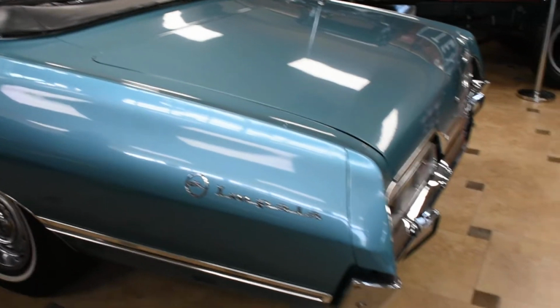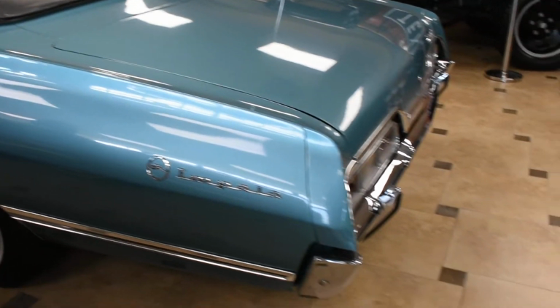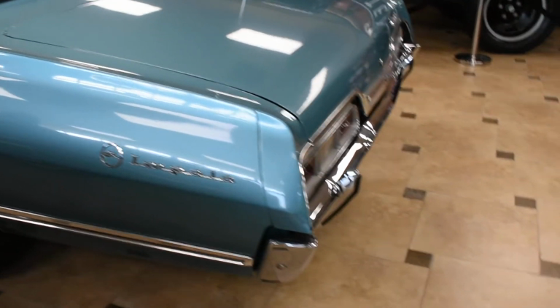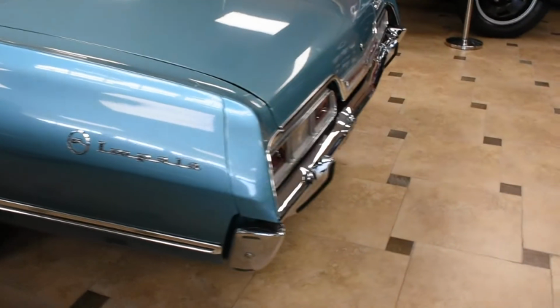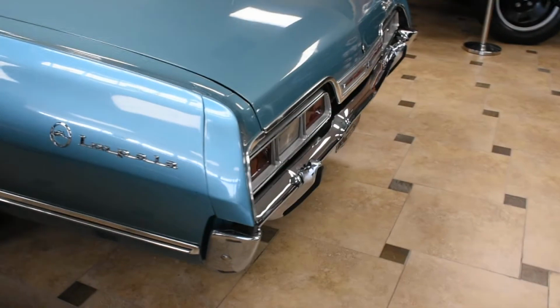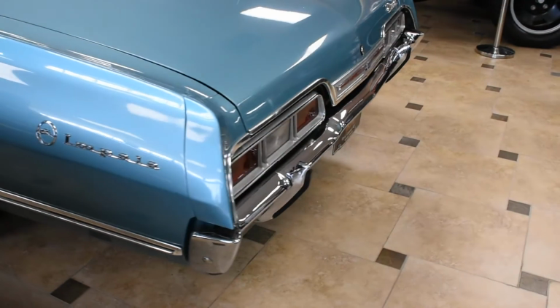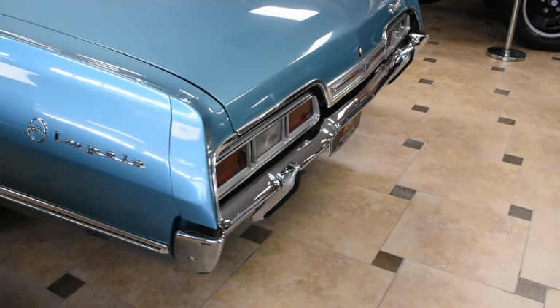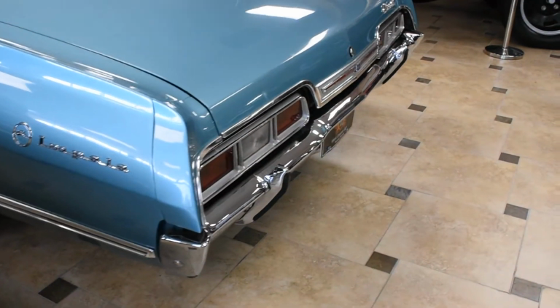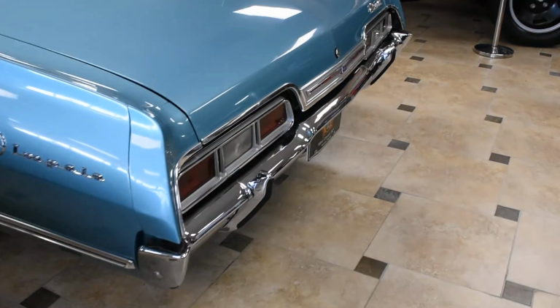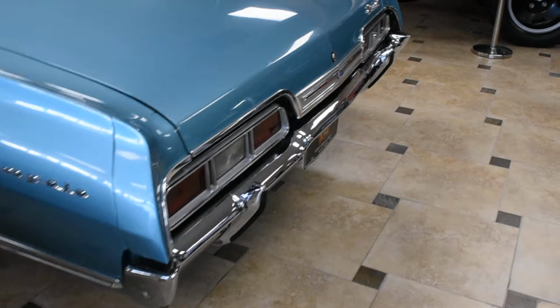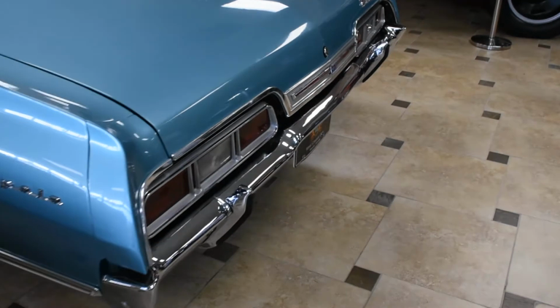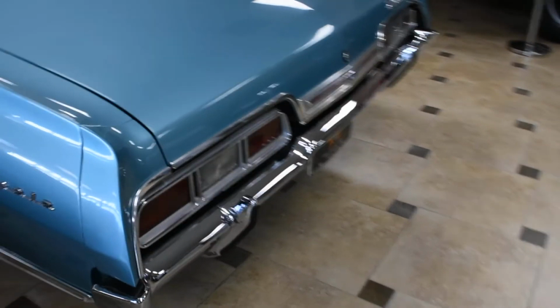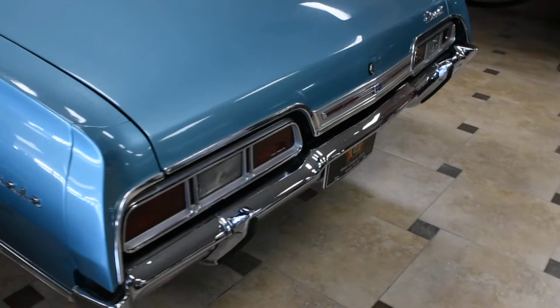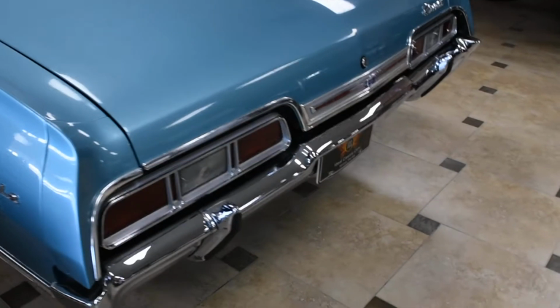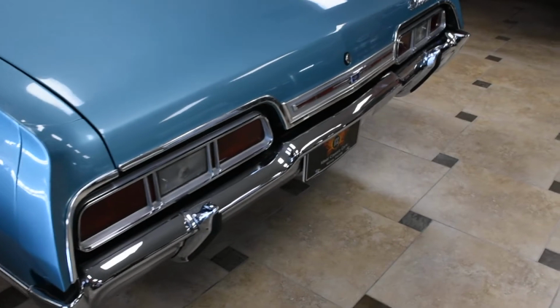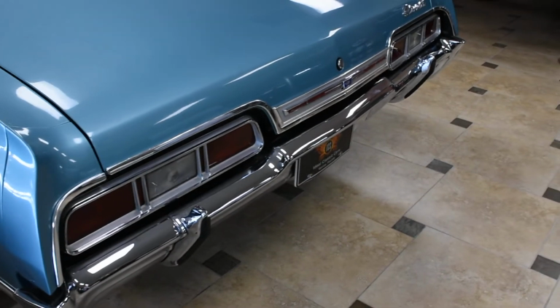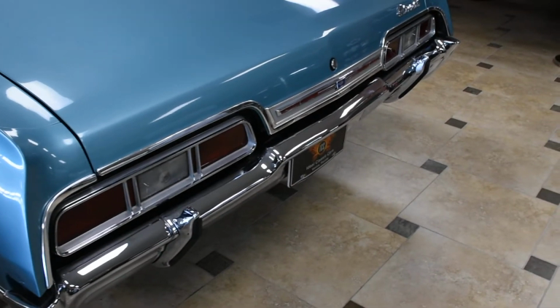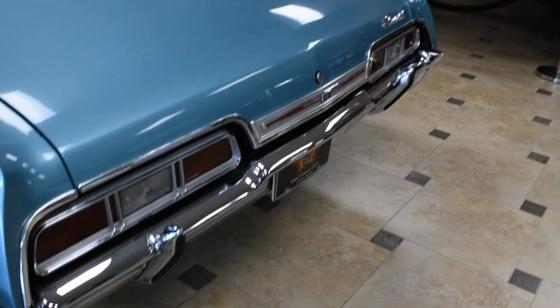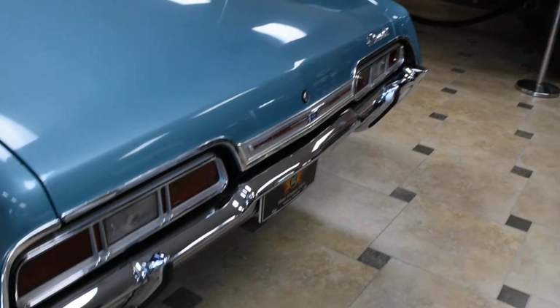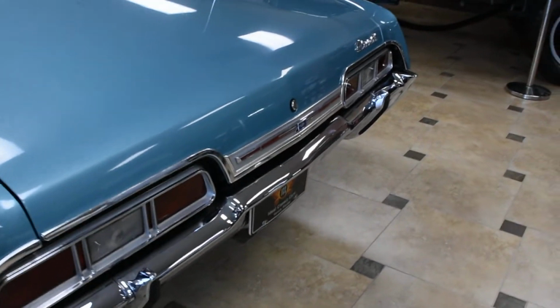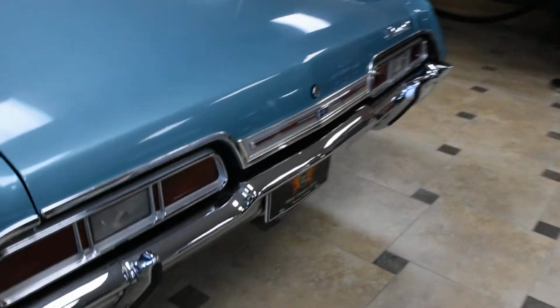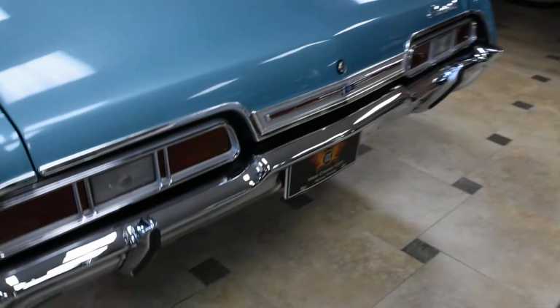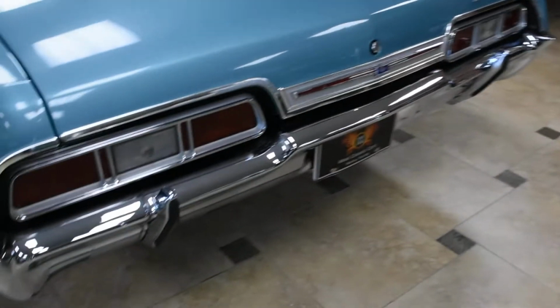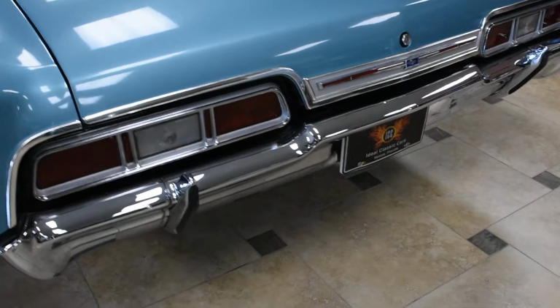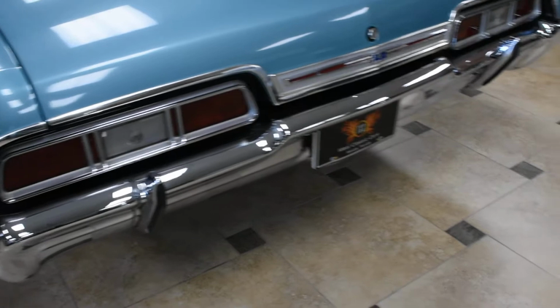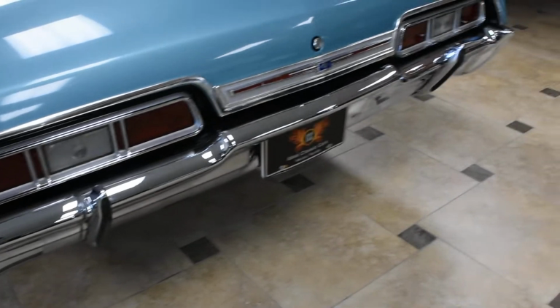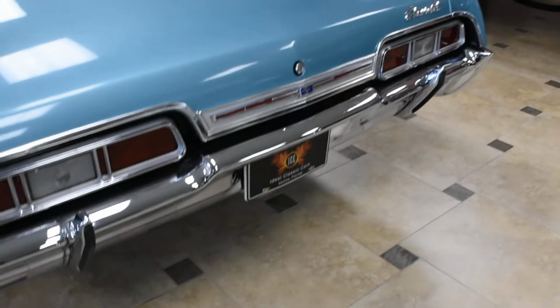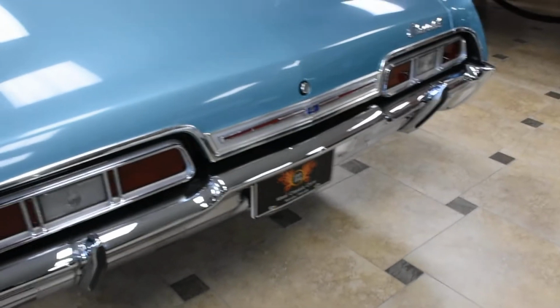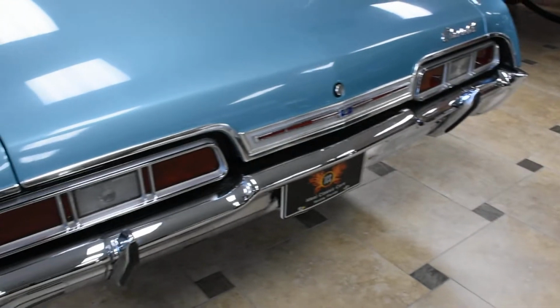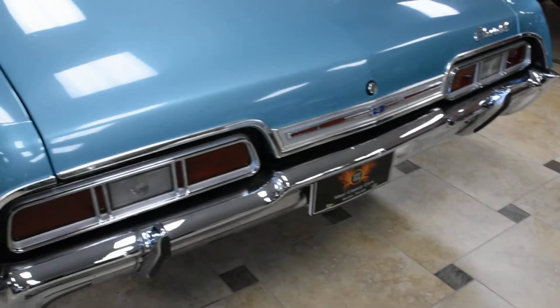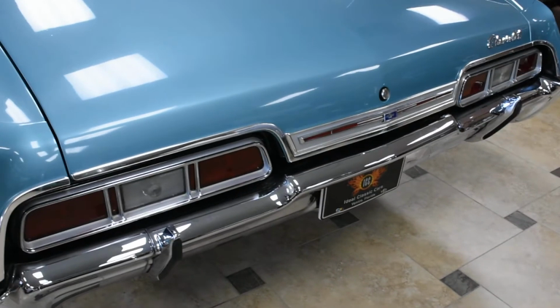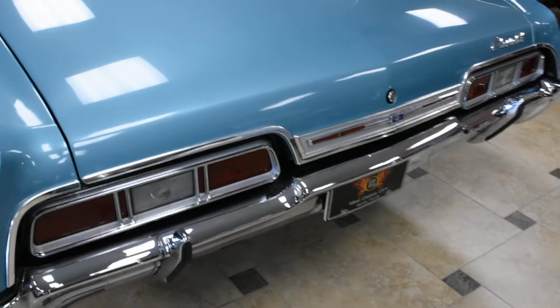Around front as well, this Impala comes with optional bumper guards, and underneath that beautiful chrome bumper is optional dual exhaust.